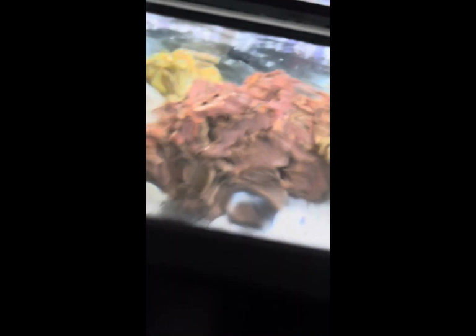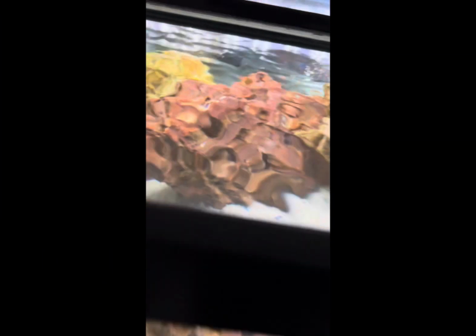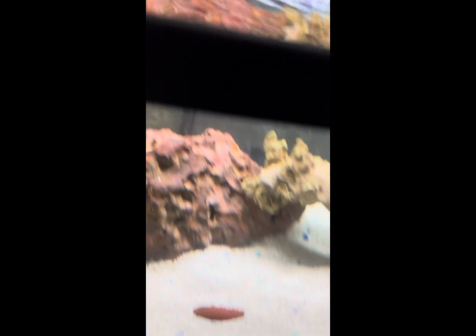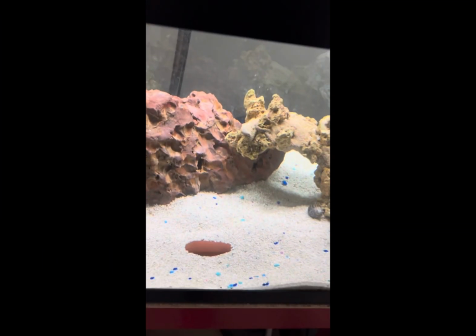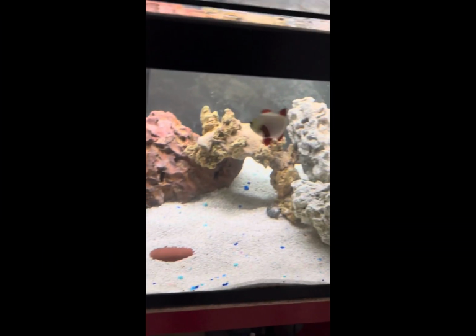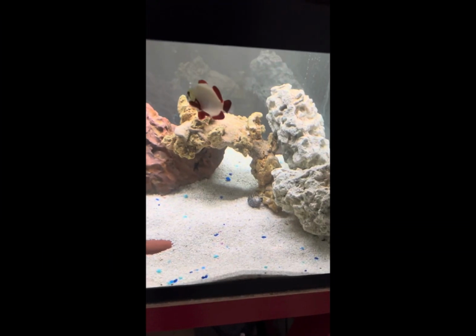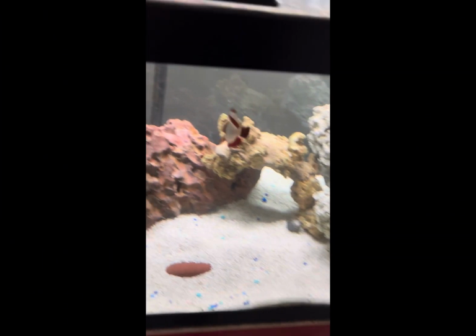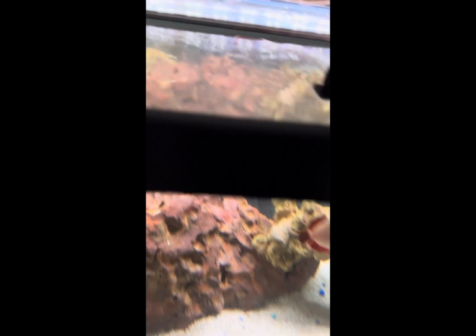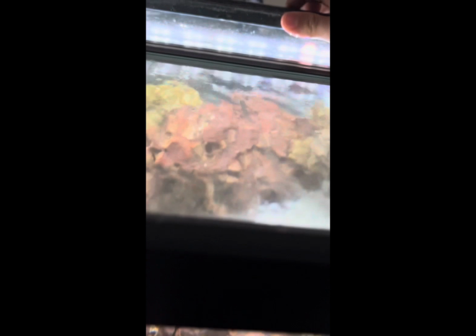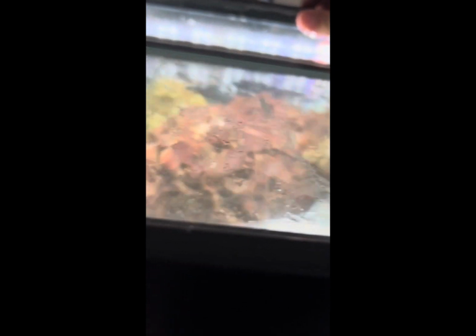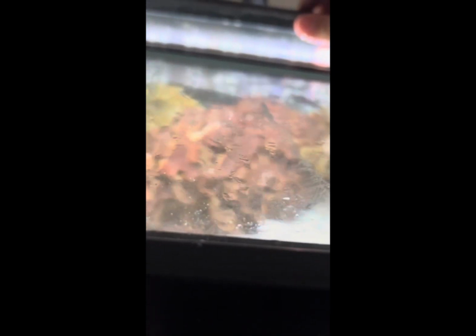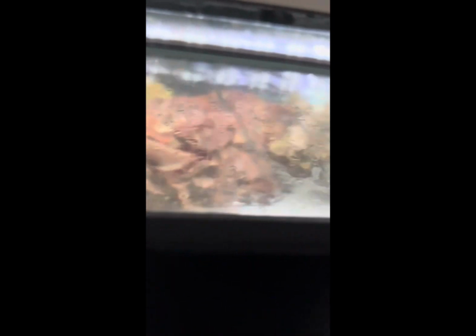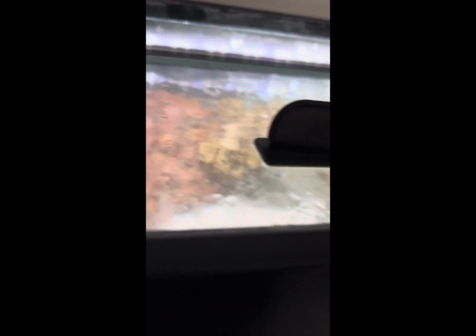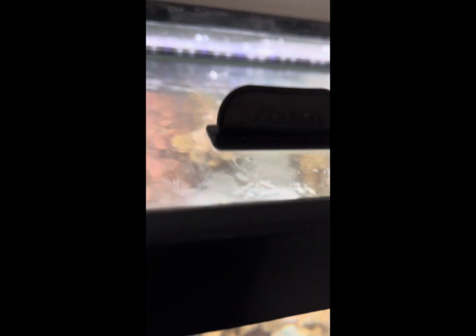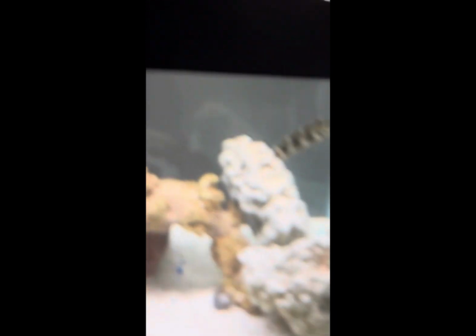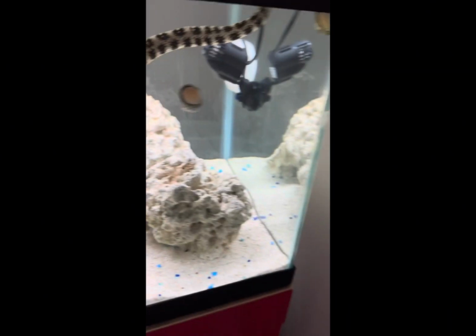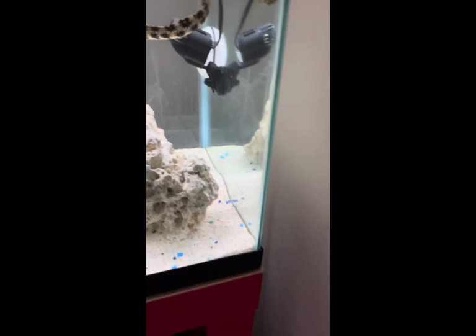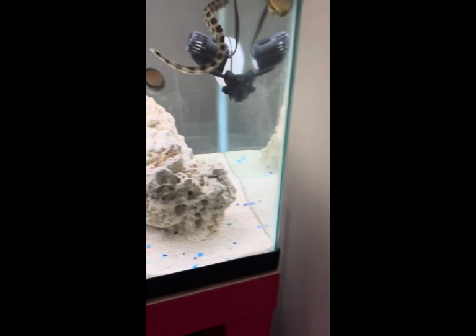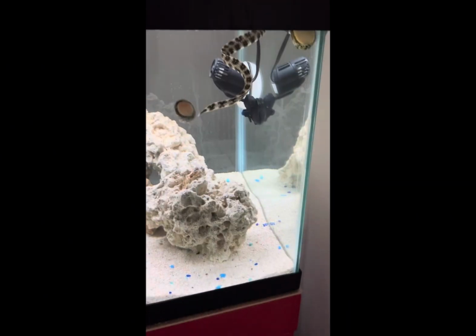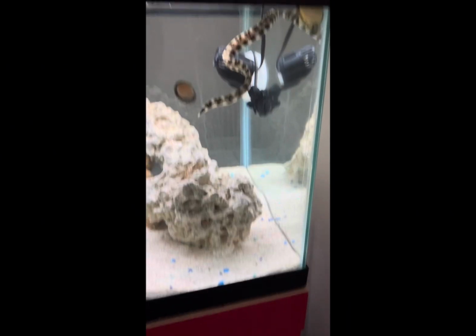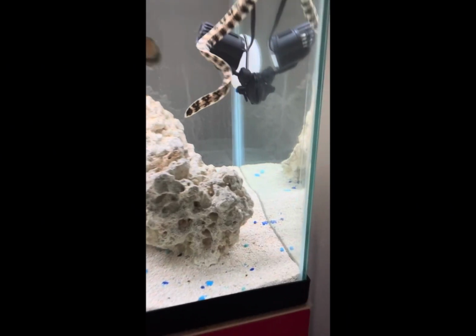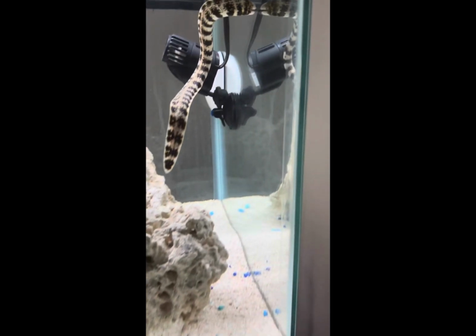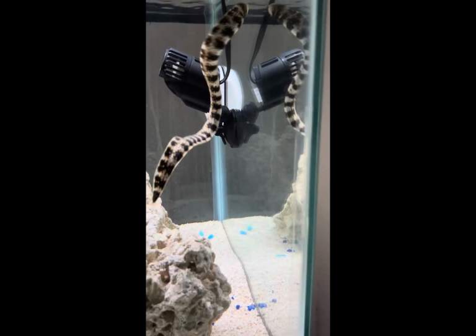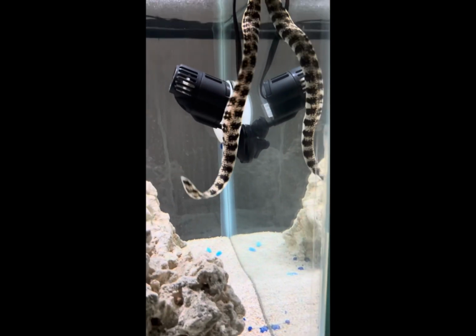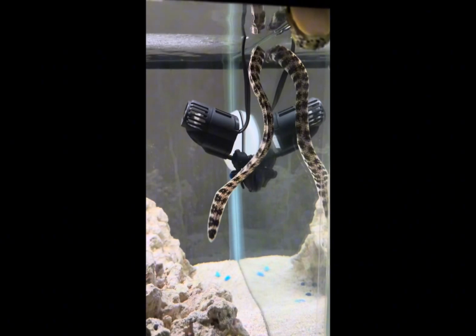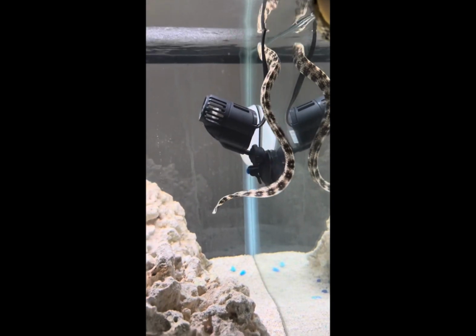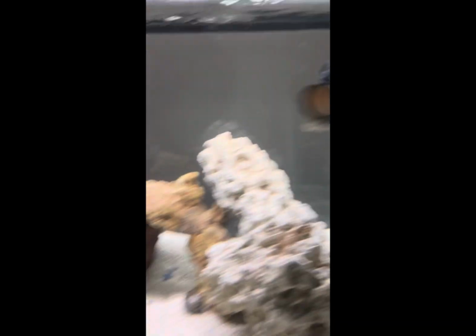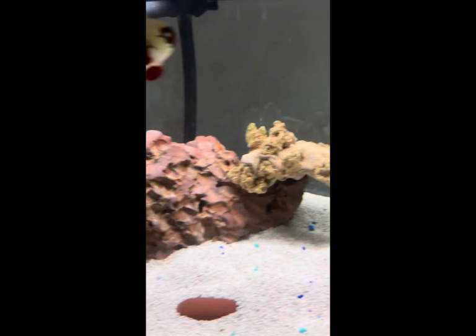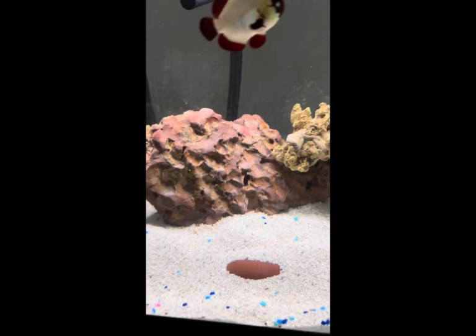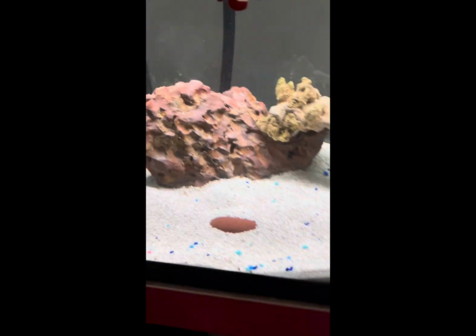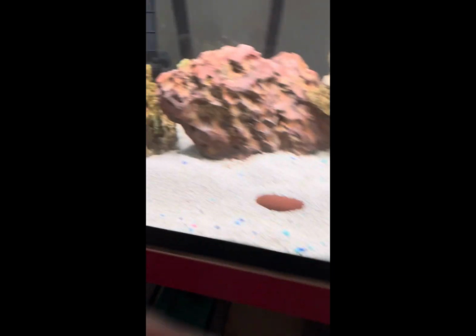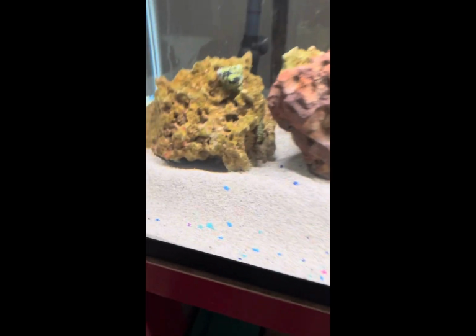When I first got my eel he wasn't eating, so don't be worried if they don't eat right when they're put in a new tank — that's probably why. He already ate that whole piece!